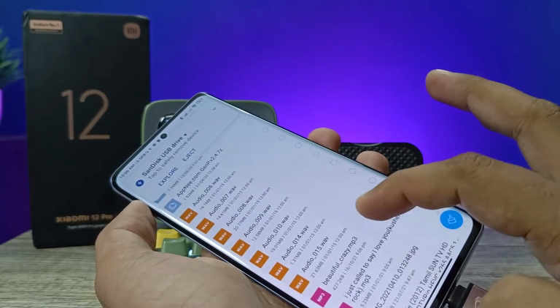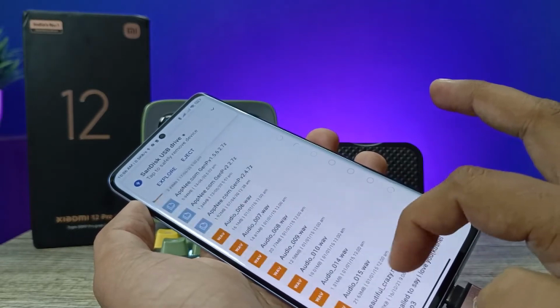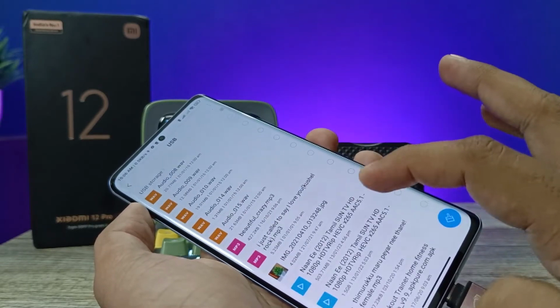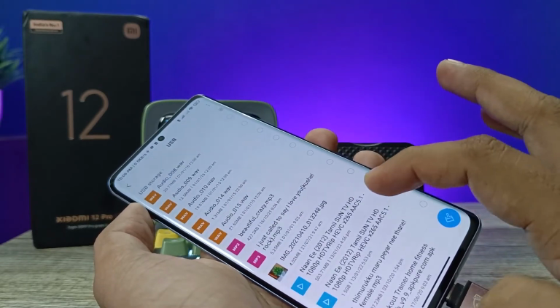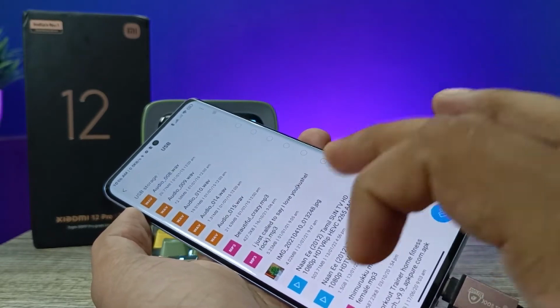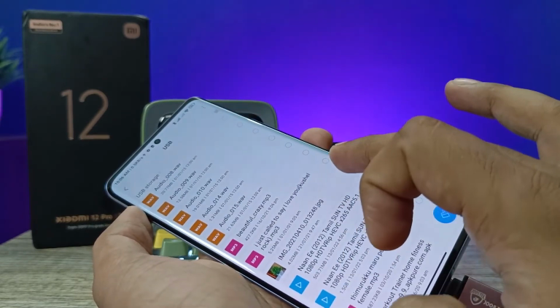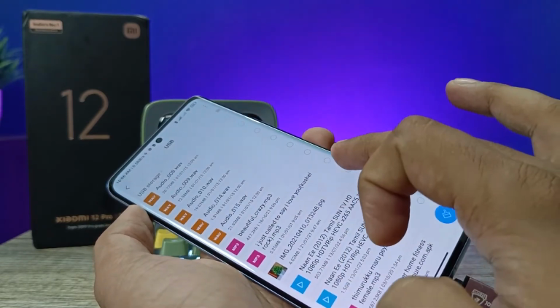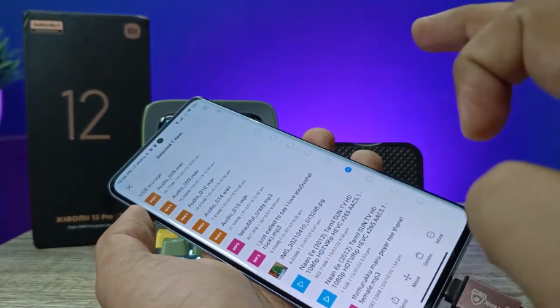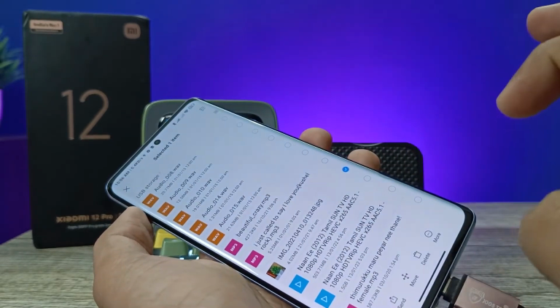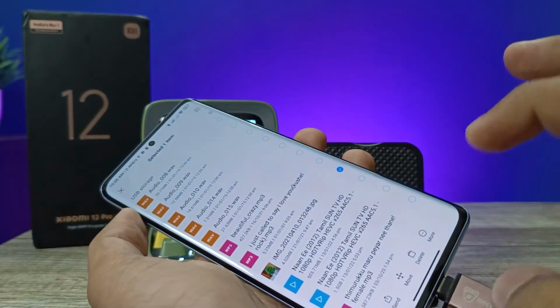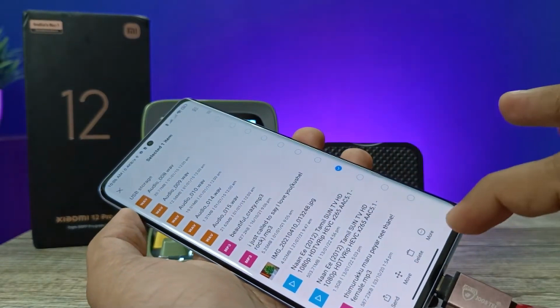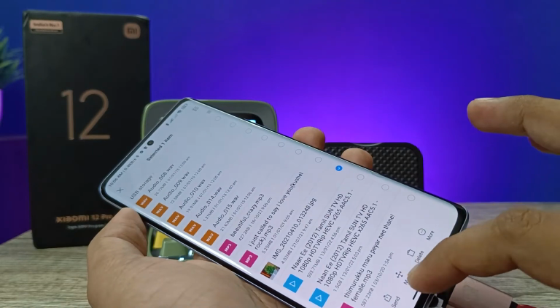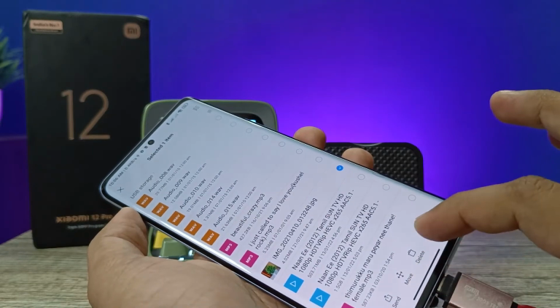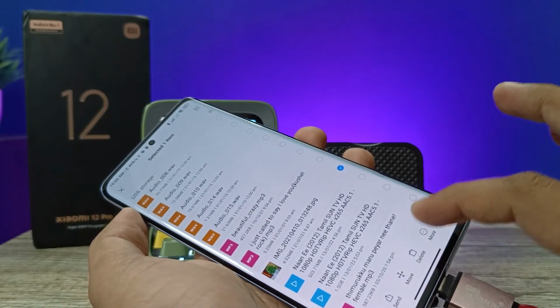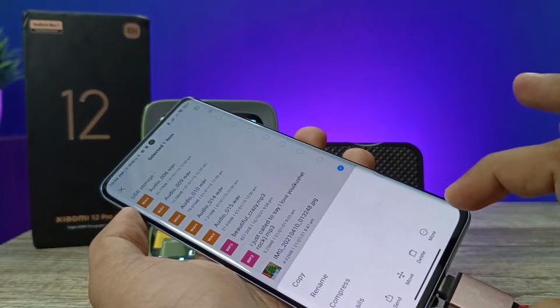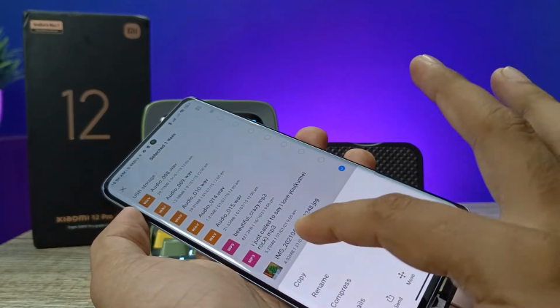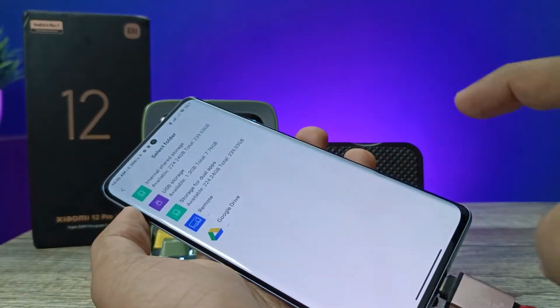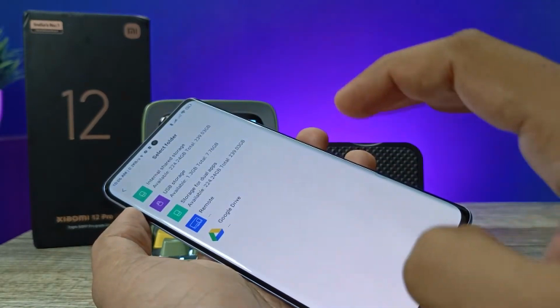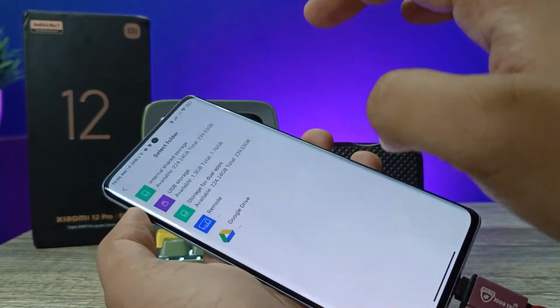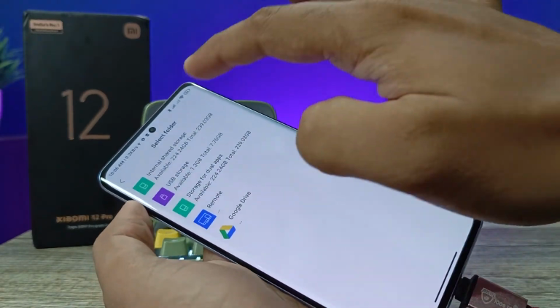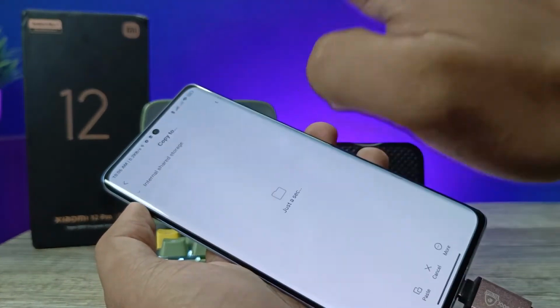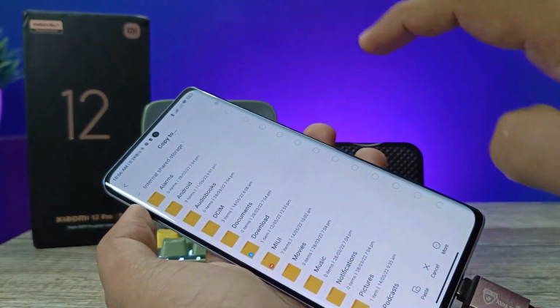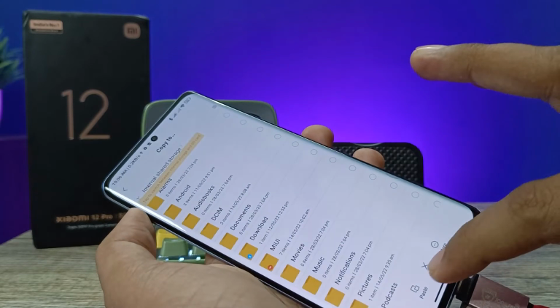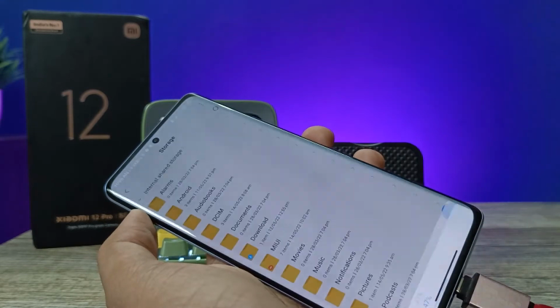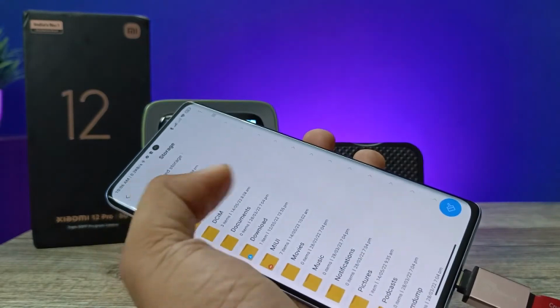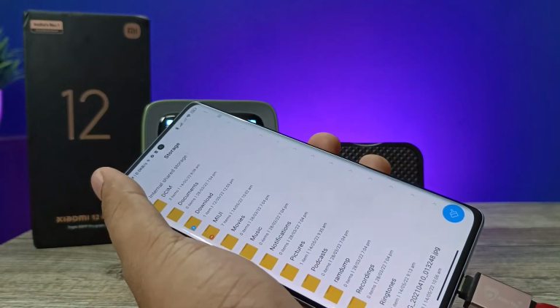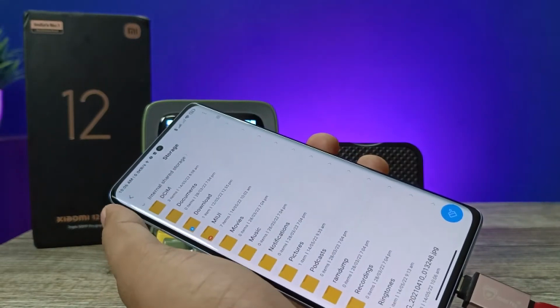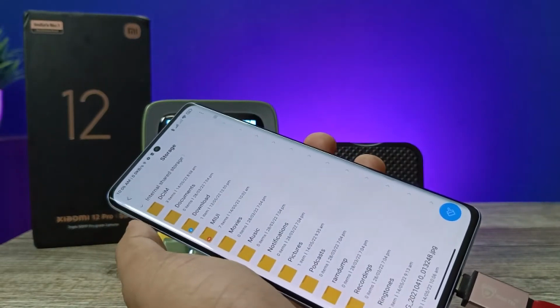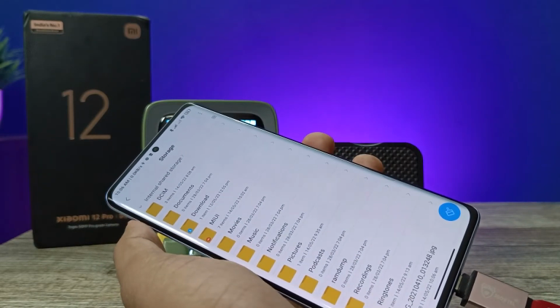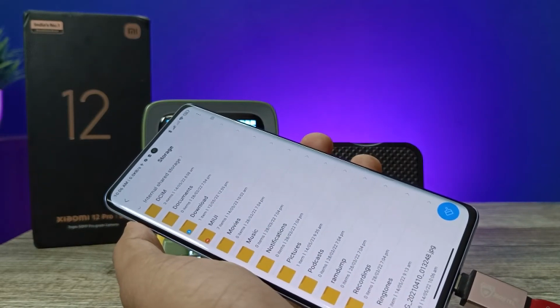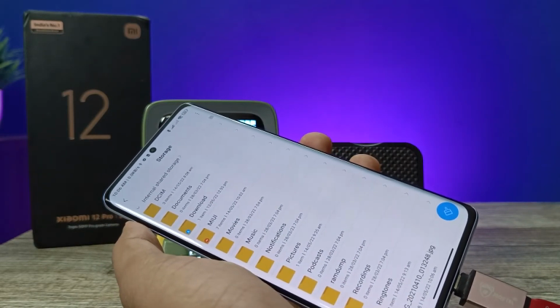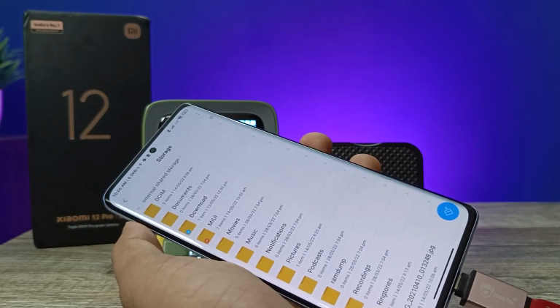If you want to copy any files from the pen drive to your phone, you need to click and select the file, check more options, click Copy, select your storage, and click Paste.